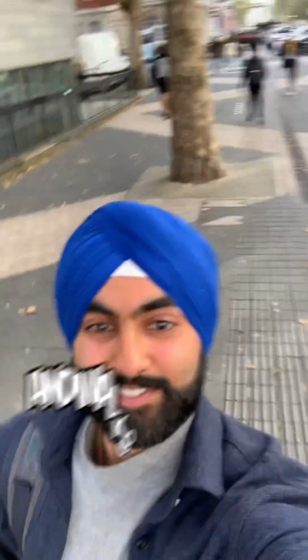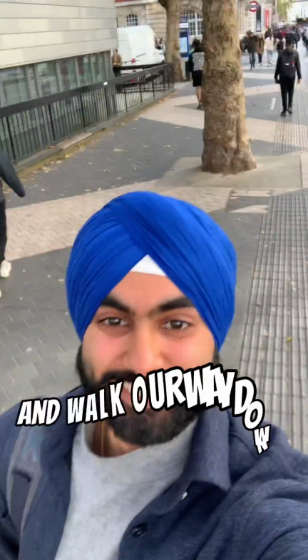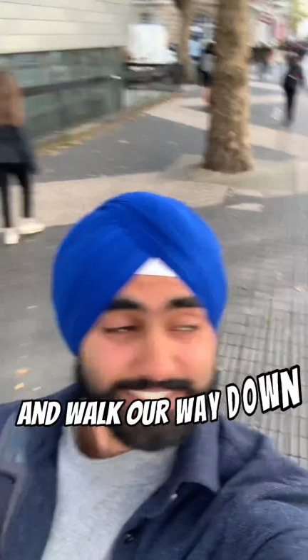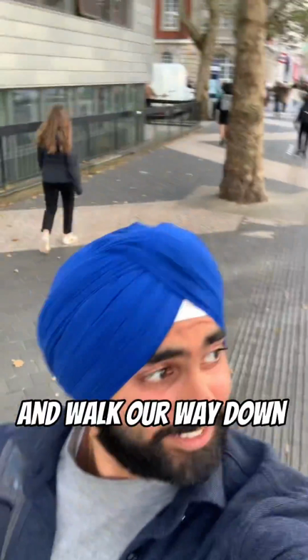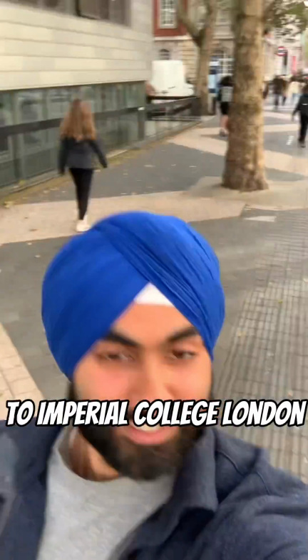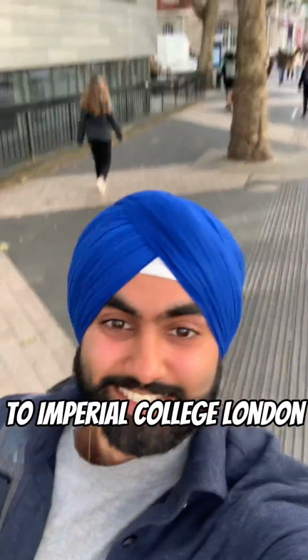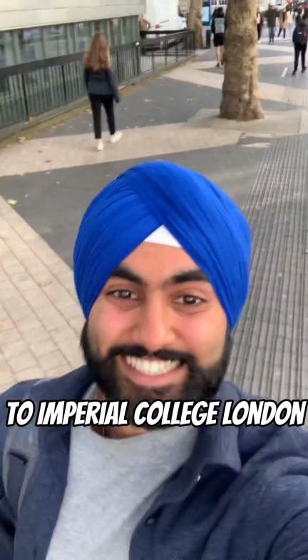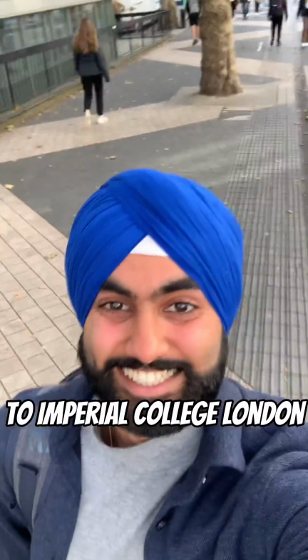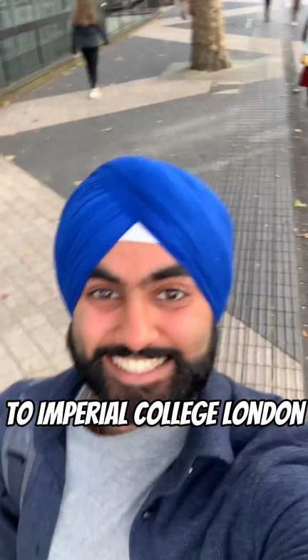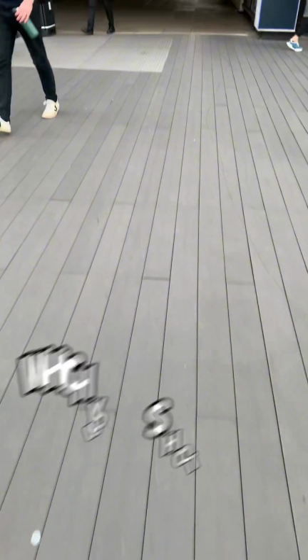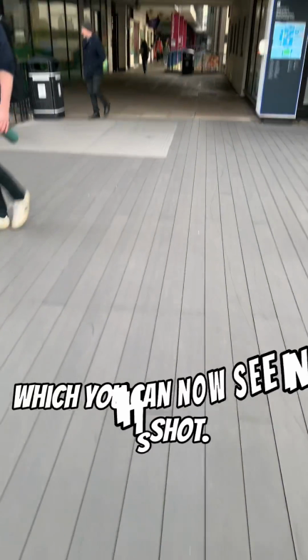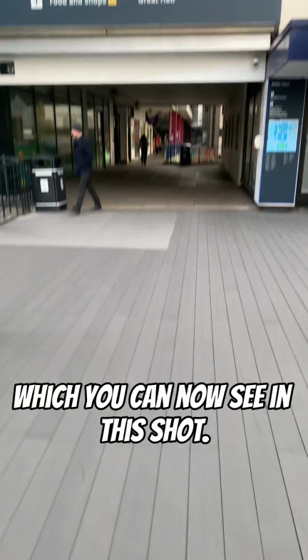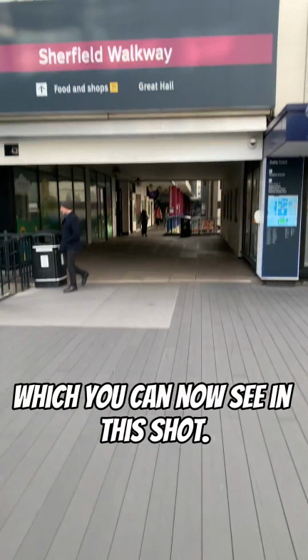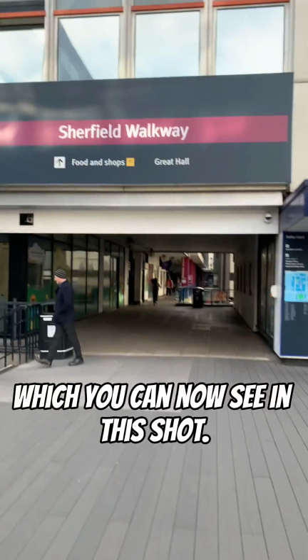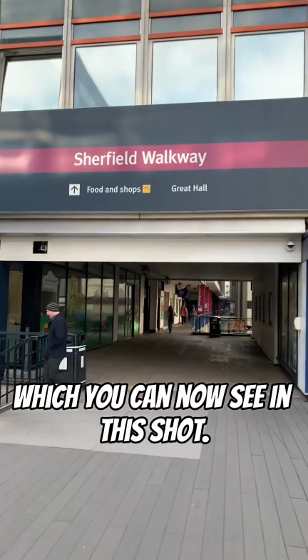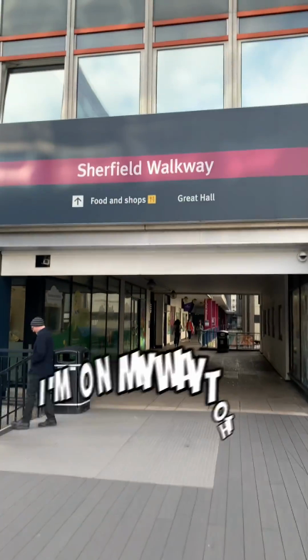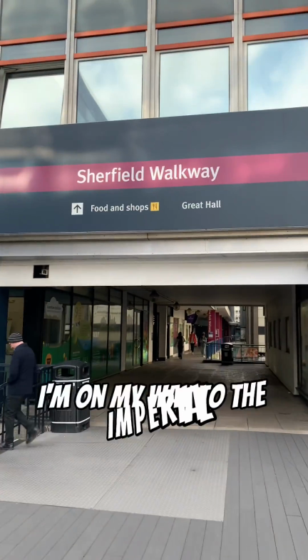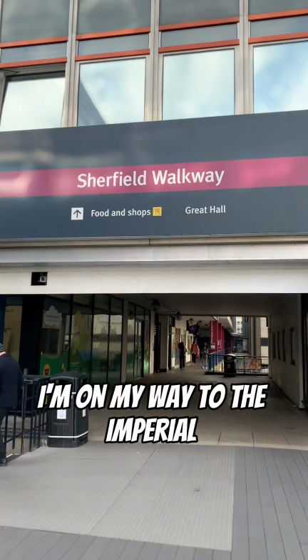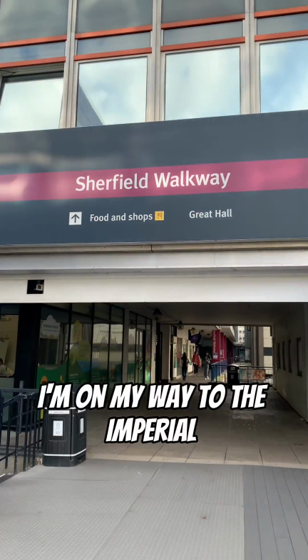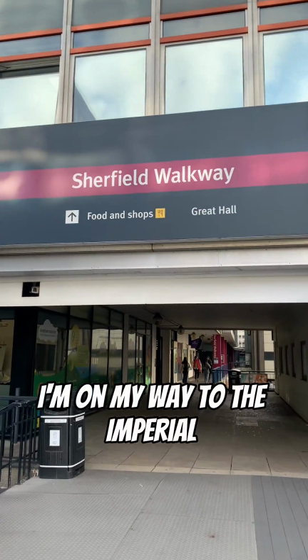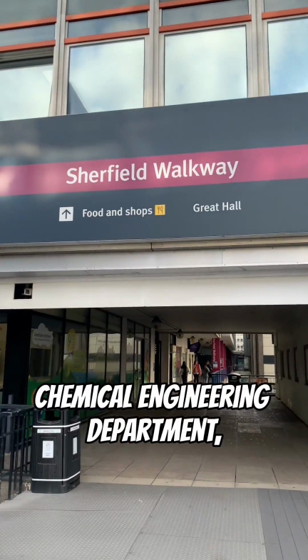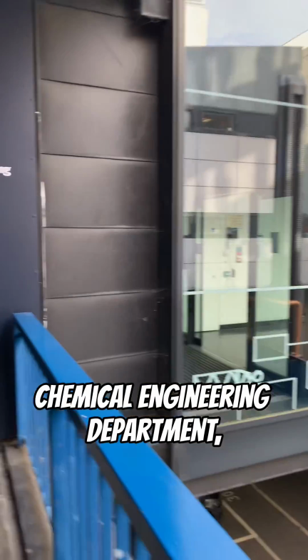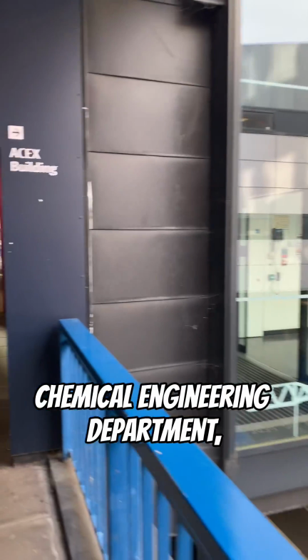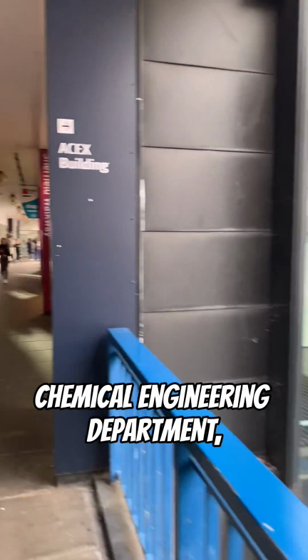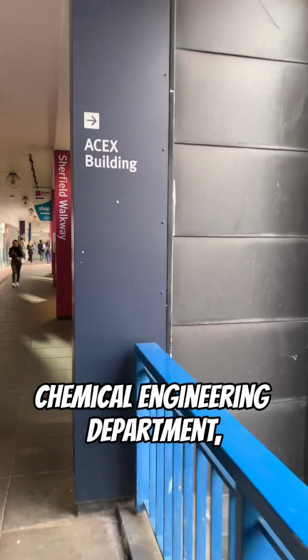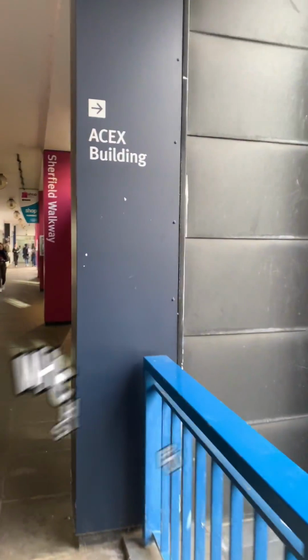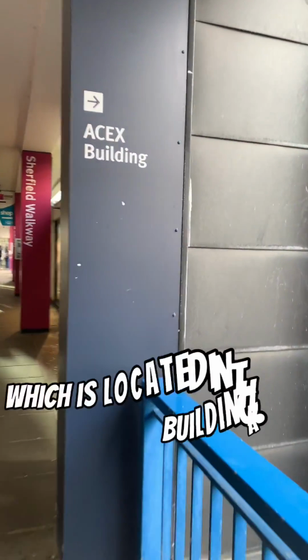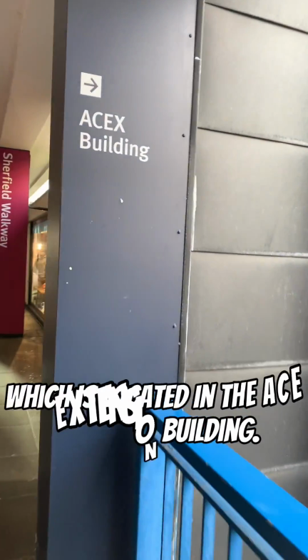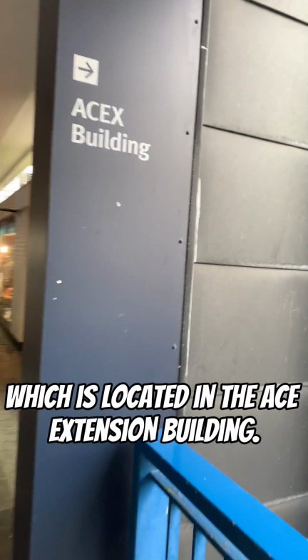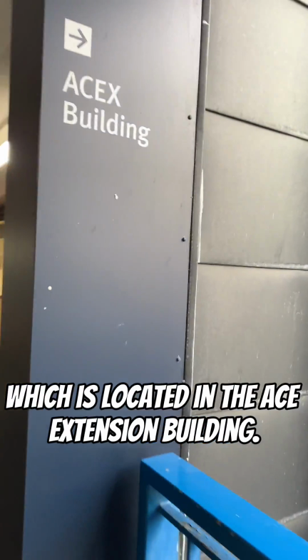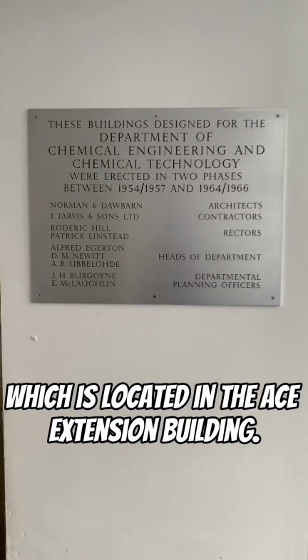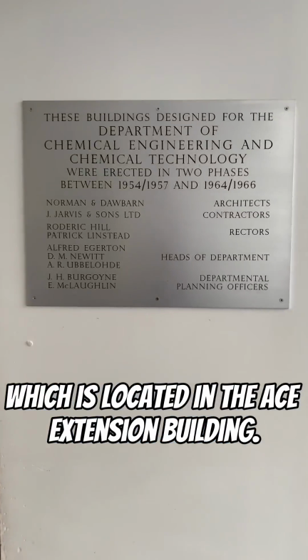We then get off the train at South Kensington station and walk our way down to Imperial College London, which you can now see in this shot. I'm on my way to the Imperial Chemical Engineering department, which is located in the ACE extension building.